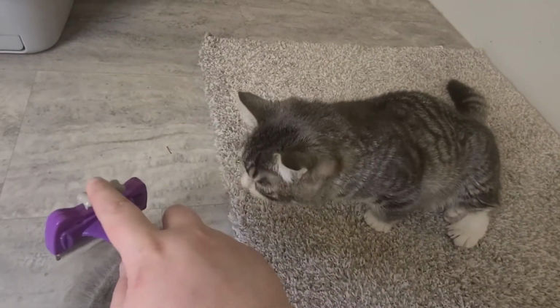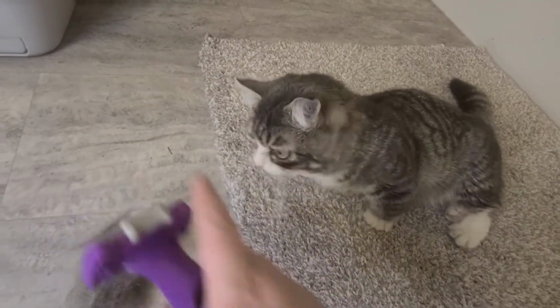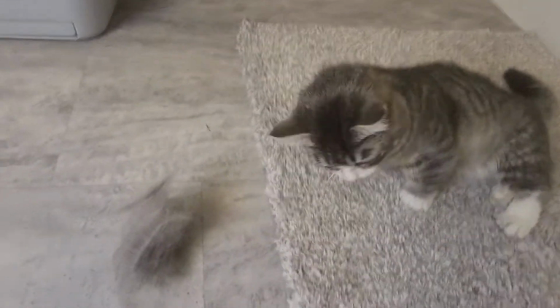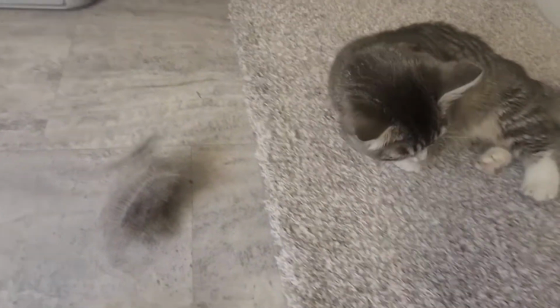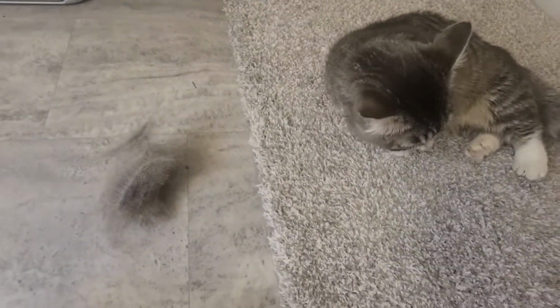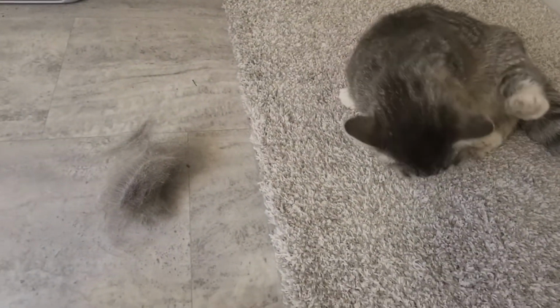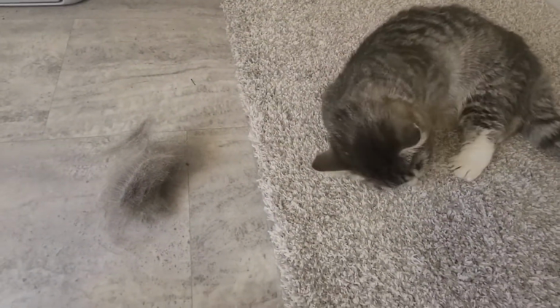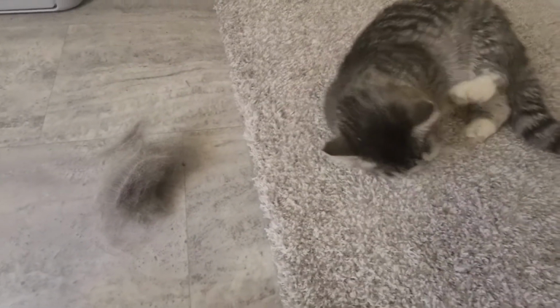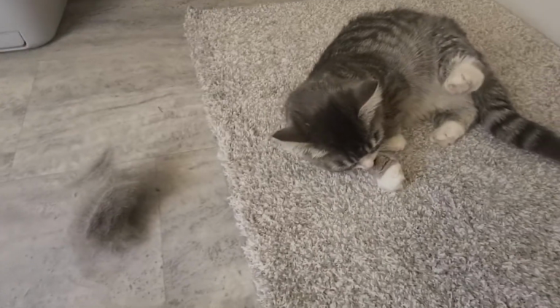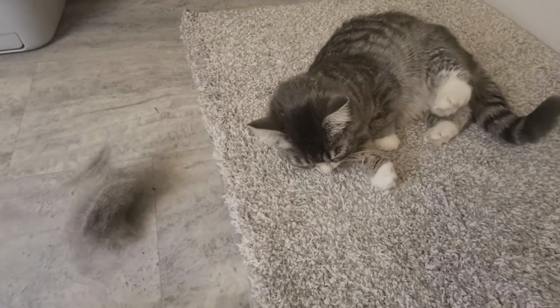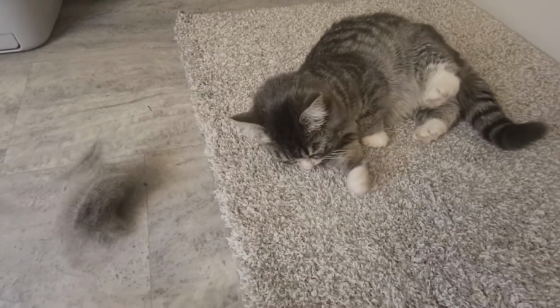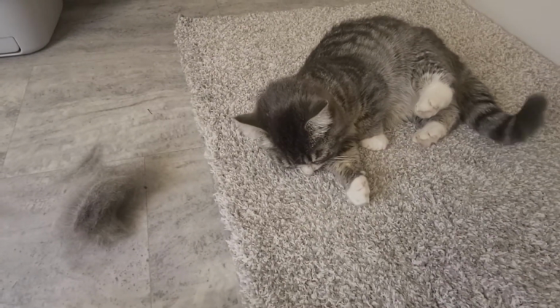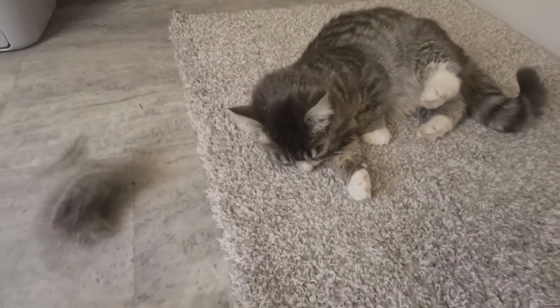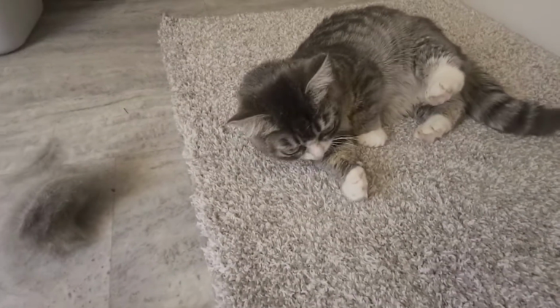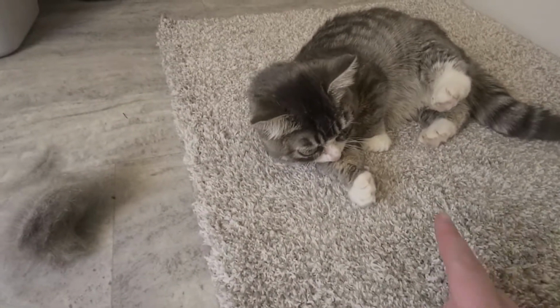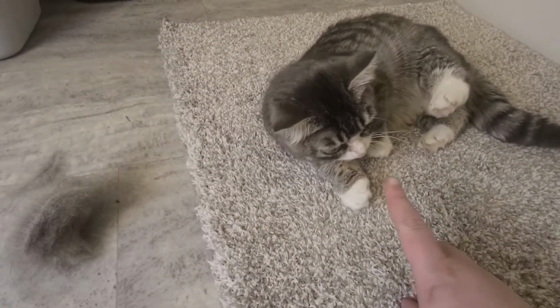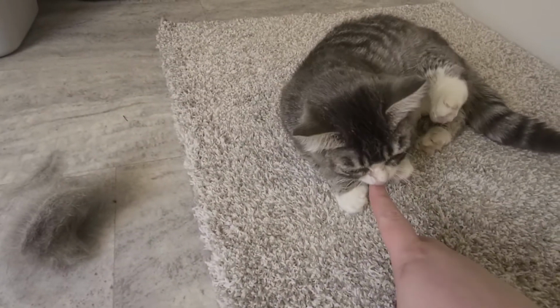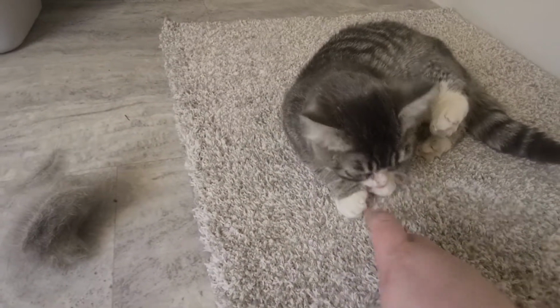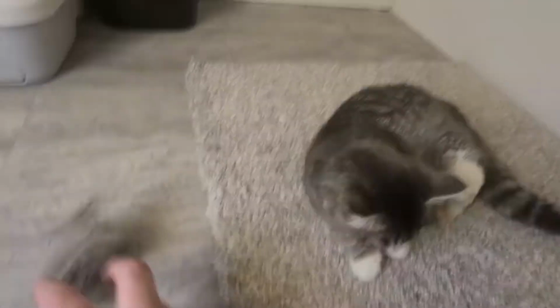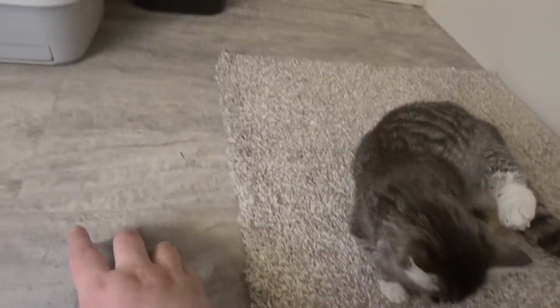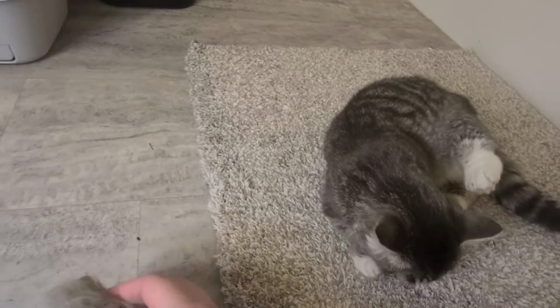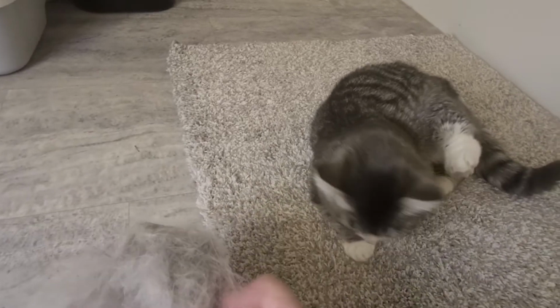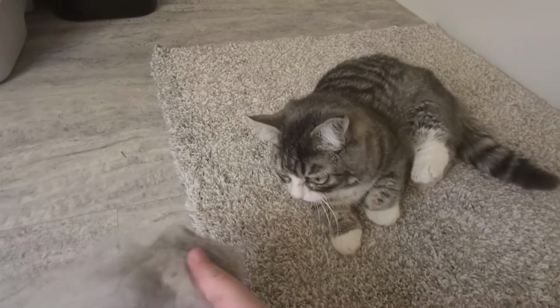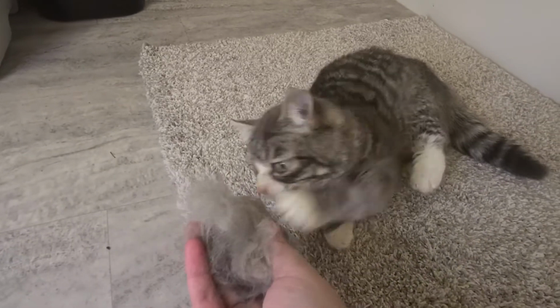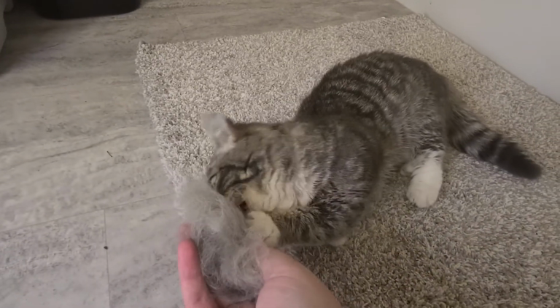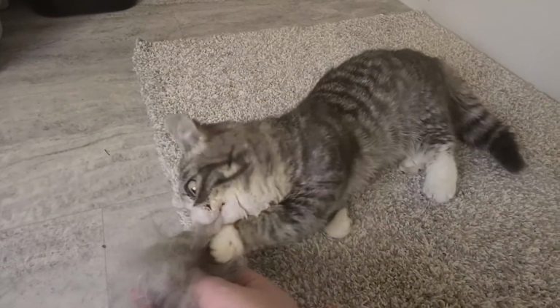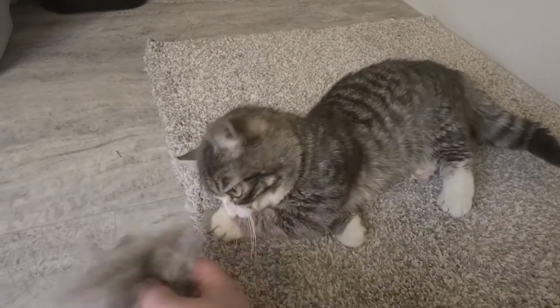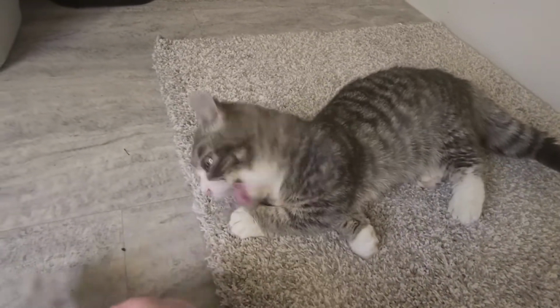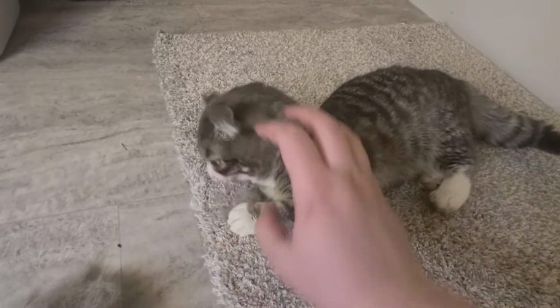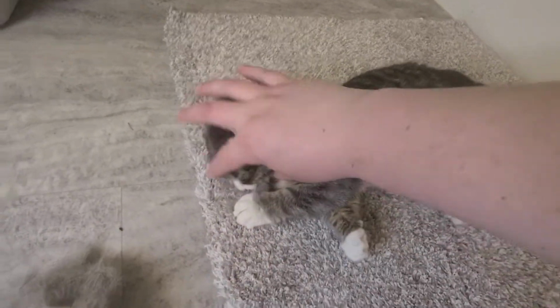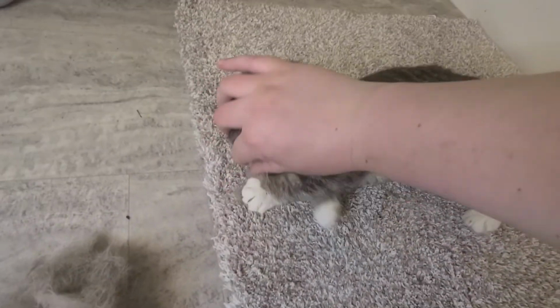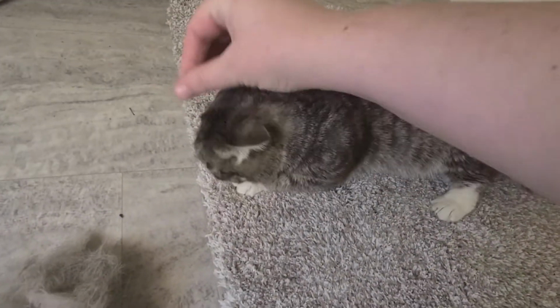Look at your furball — look at that, you're making a furball! Oh, yak — no, don't eat that. Yak, yak, yak.